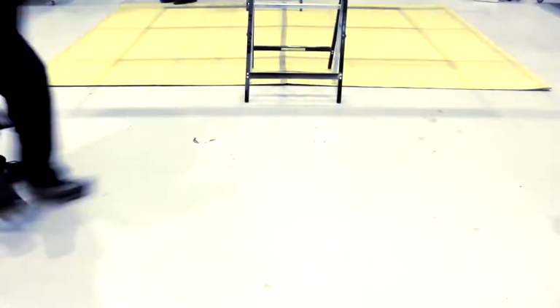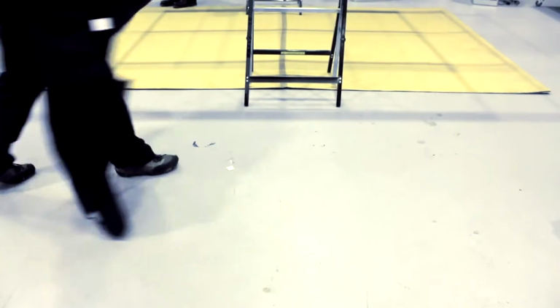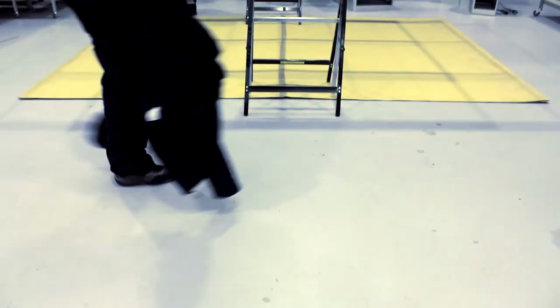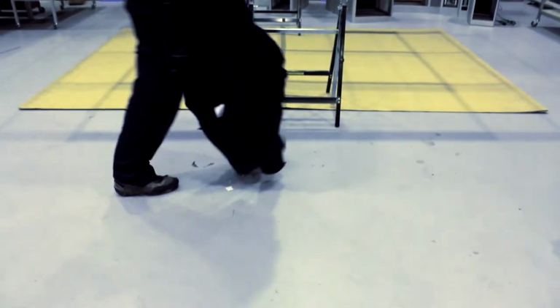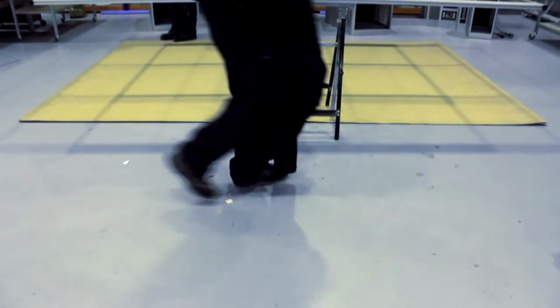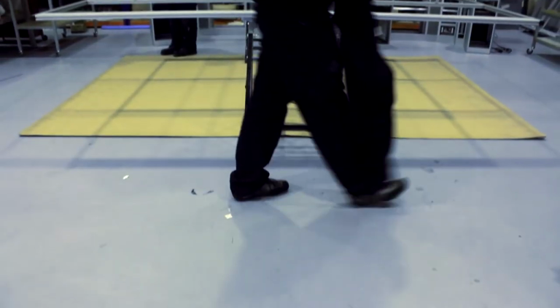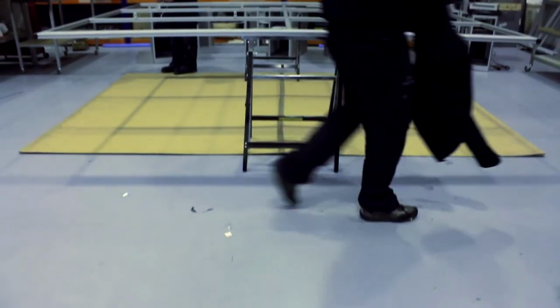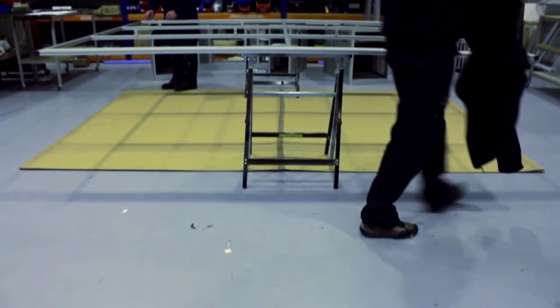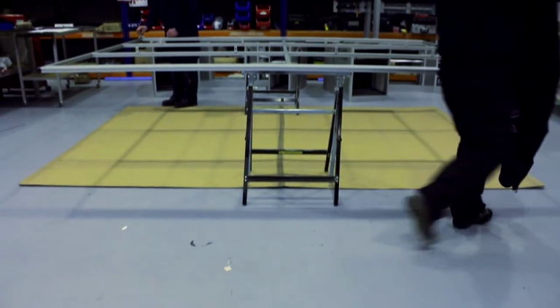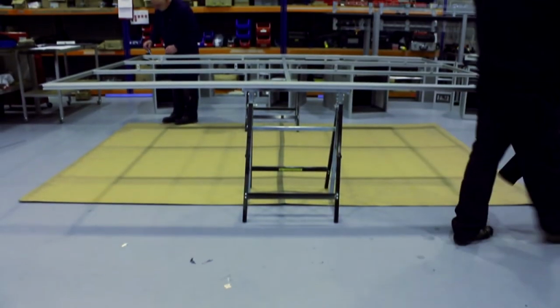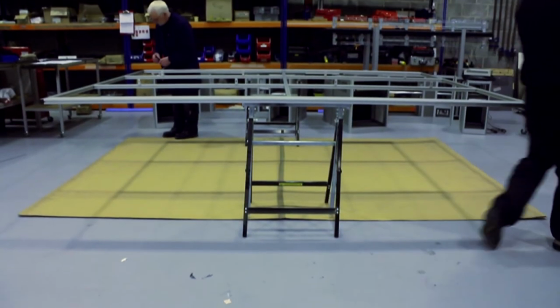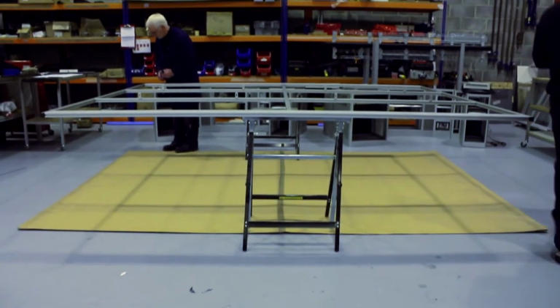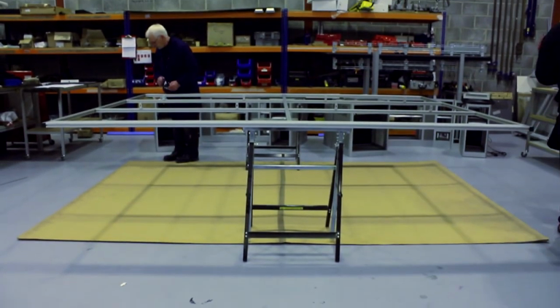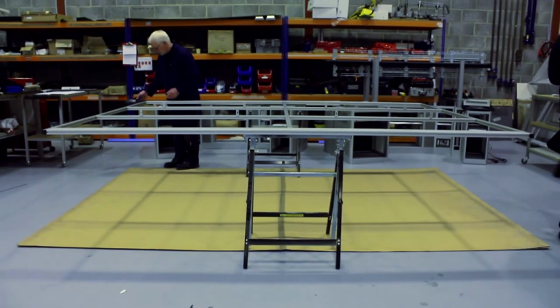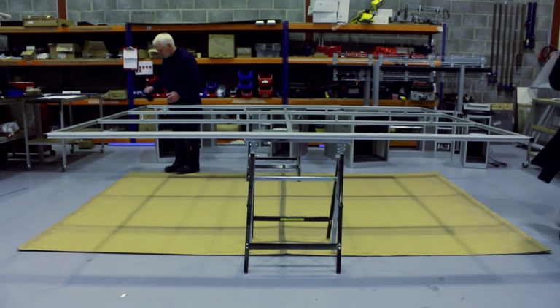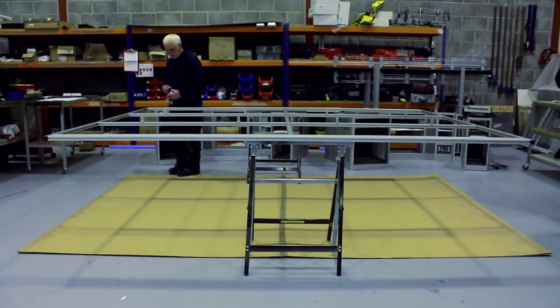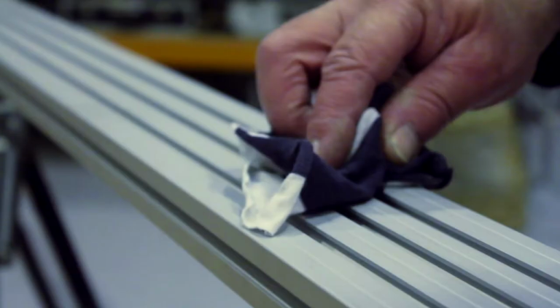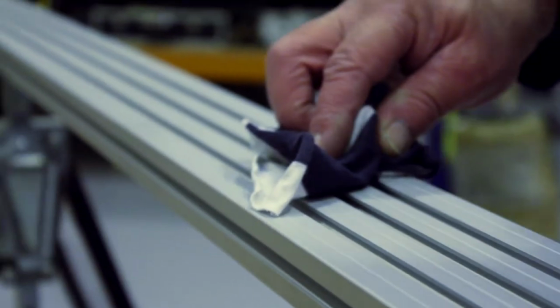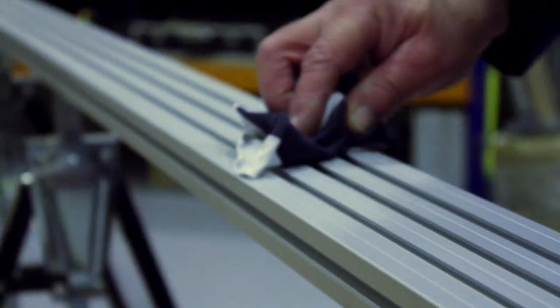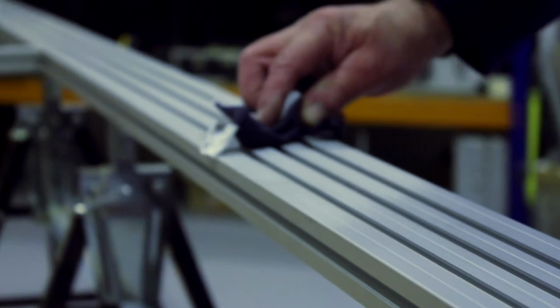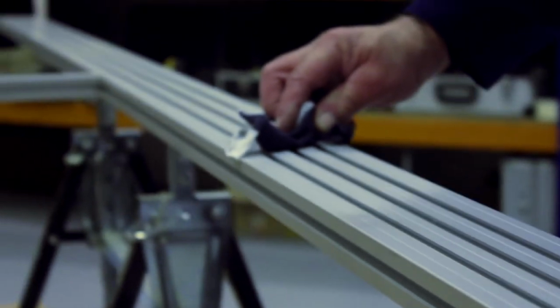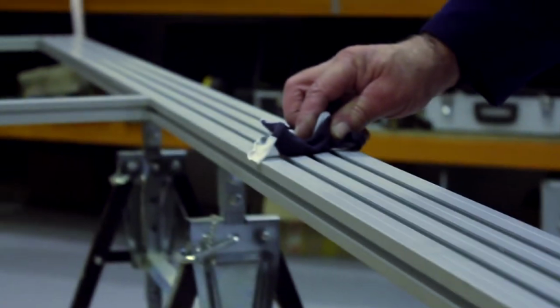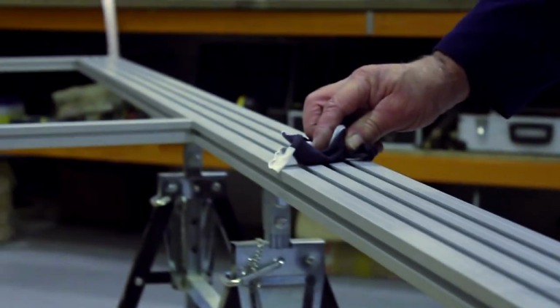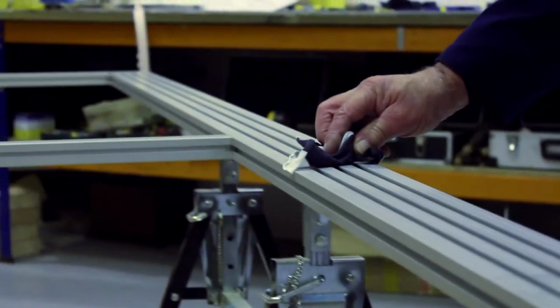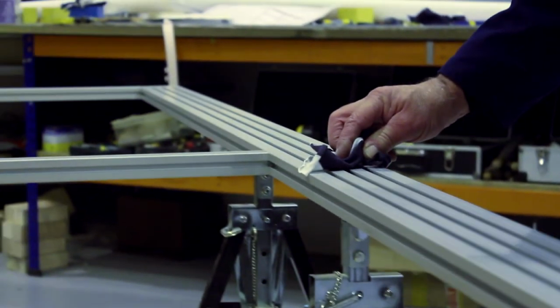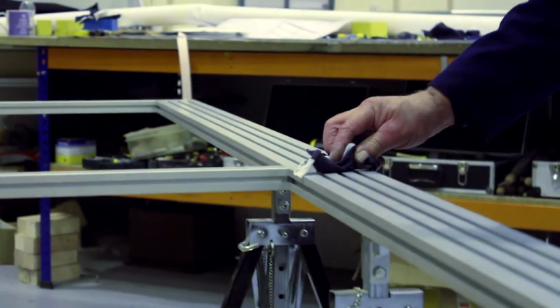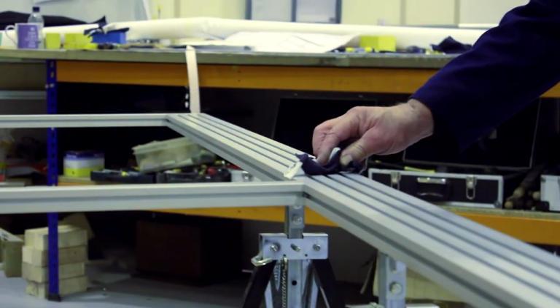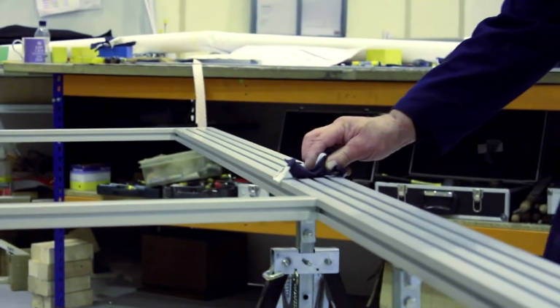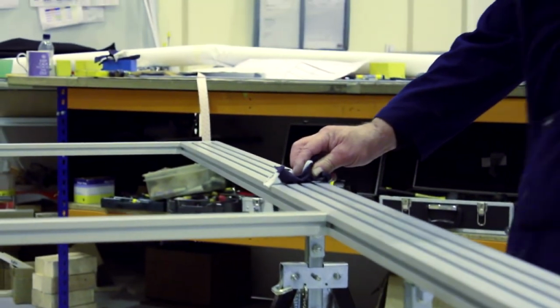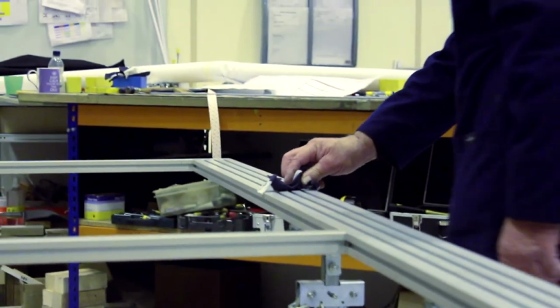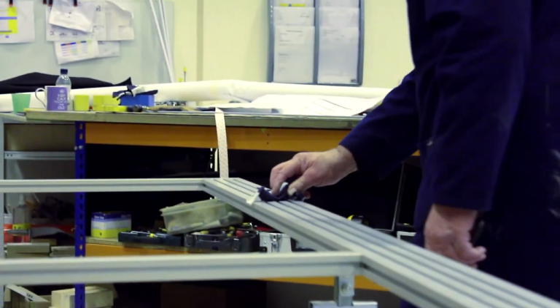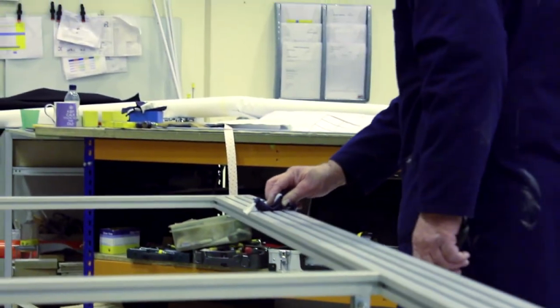On this film we demonstrate the two methods of fabric fitting. Both methods utilise an aluminium subframe making final assembly fast and efficient.